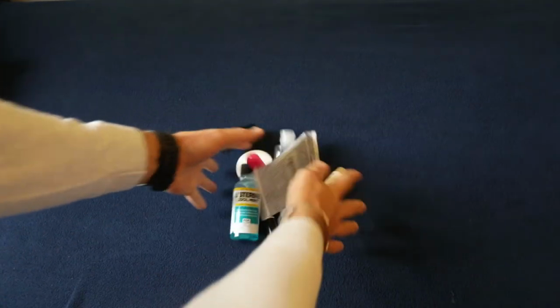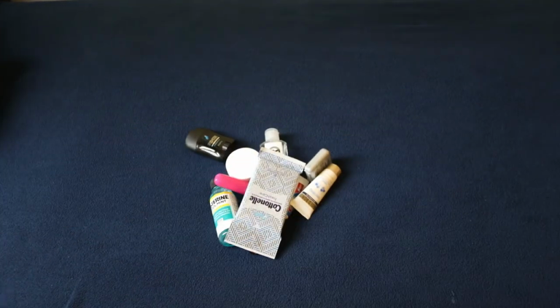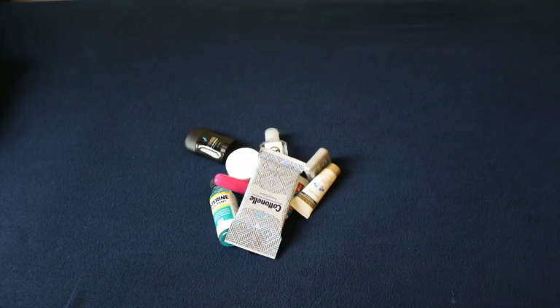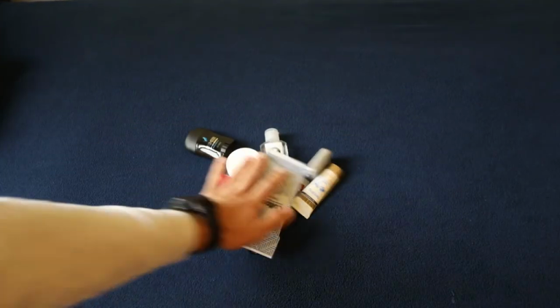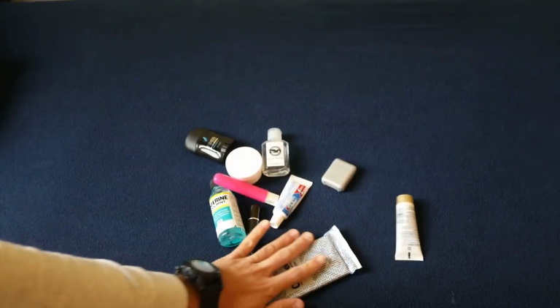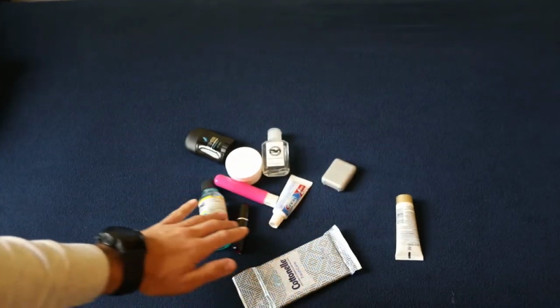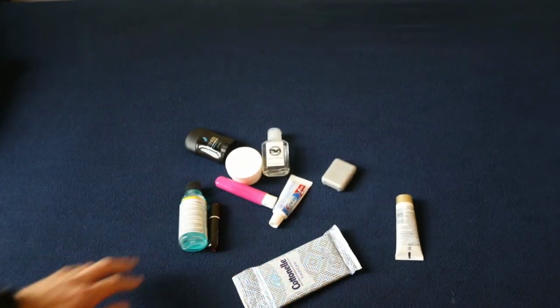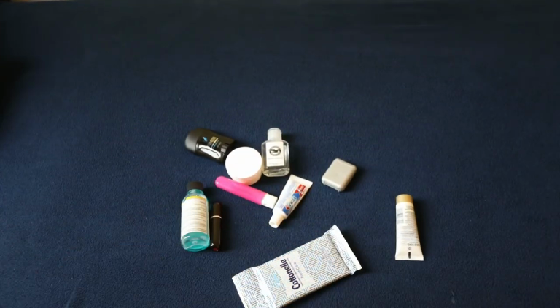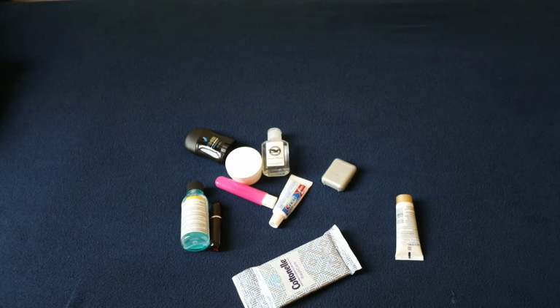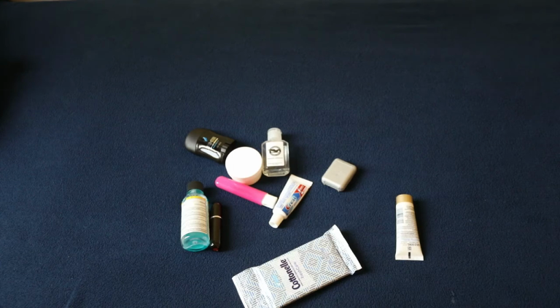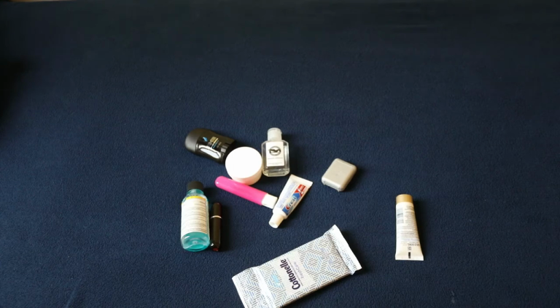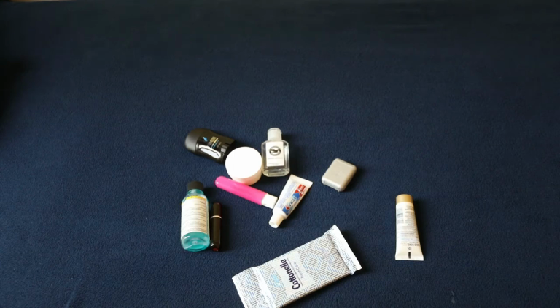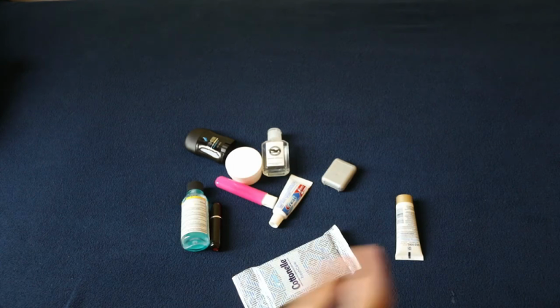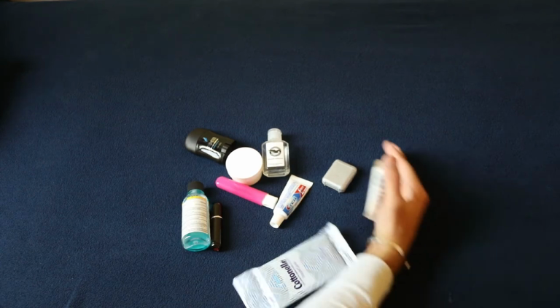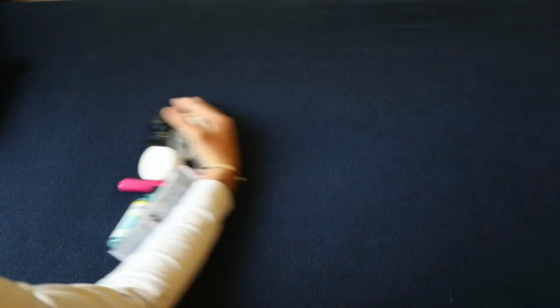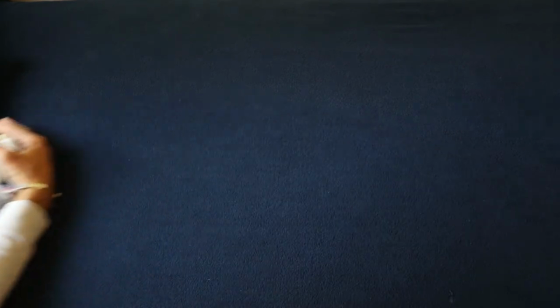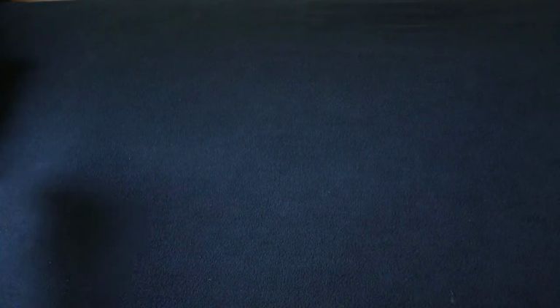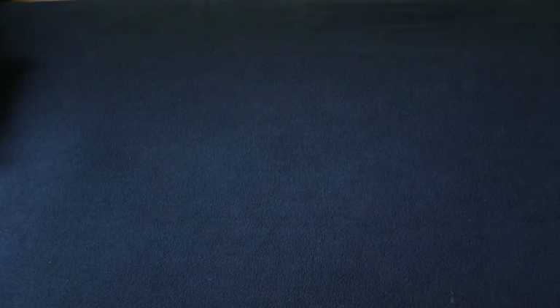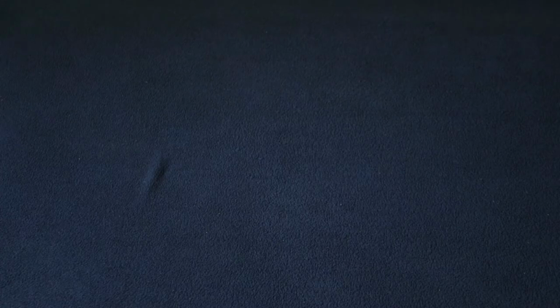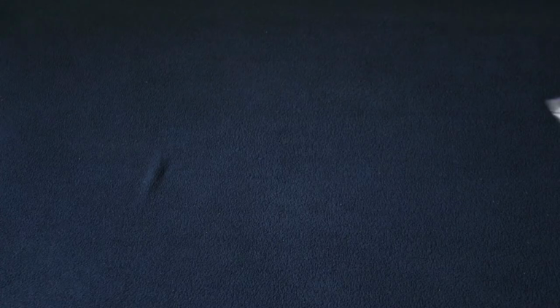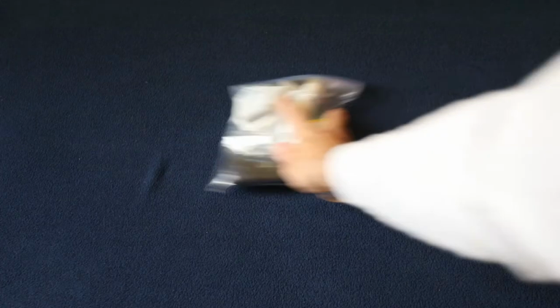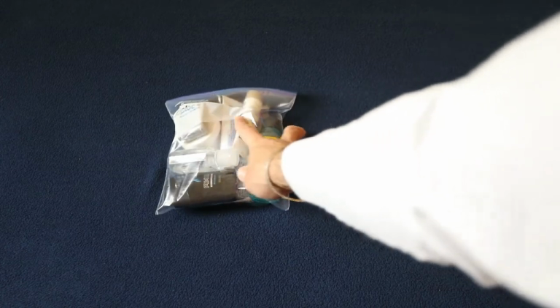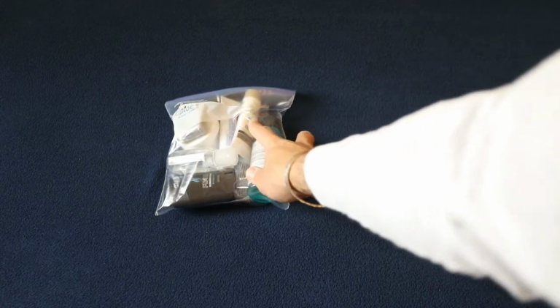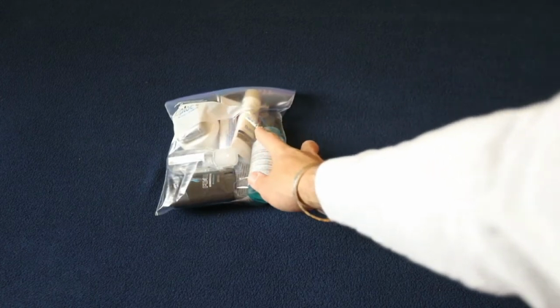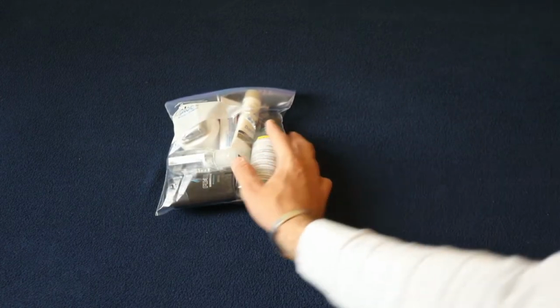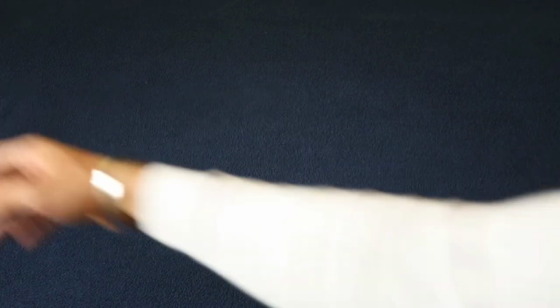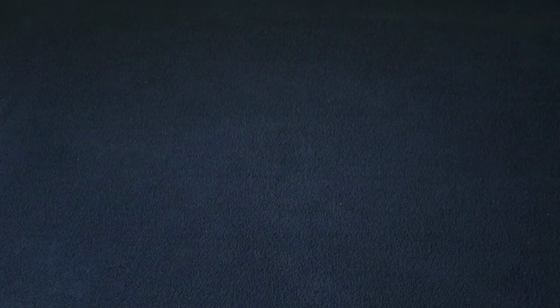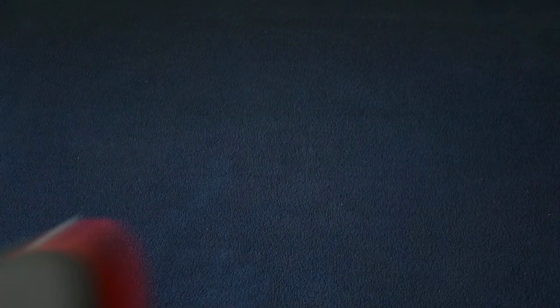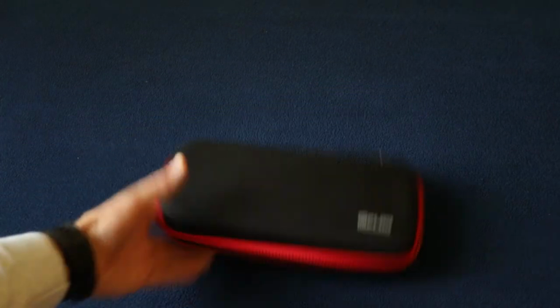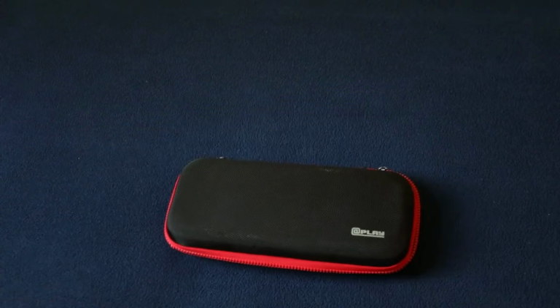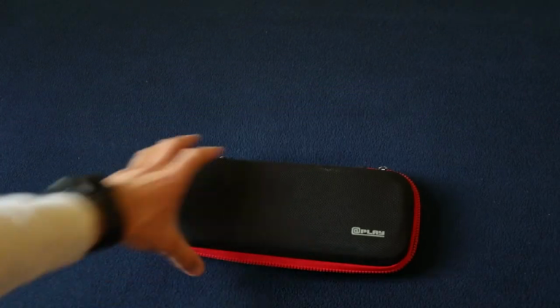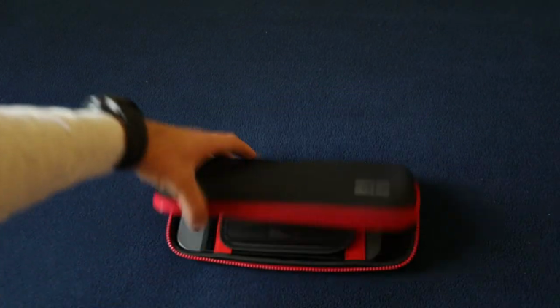All my liquids include mouthwash, toothpaste, soap, deodorant, pomade, cologne, toothbrush, lotion, and baby wipes if needed. Make sure they all fit inside a little Ziploc plastic bag.